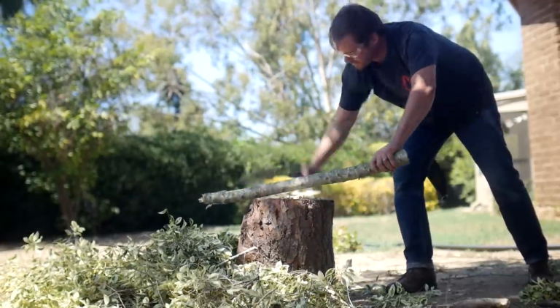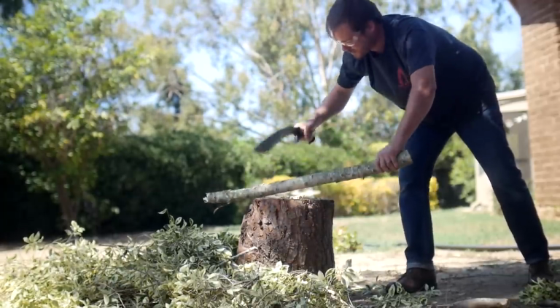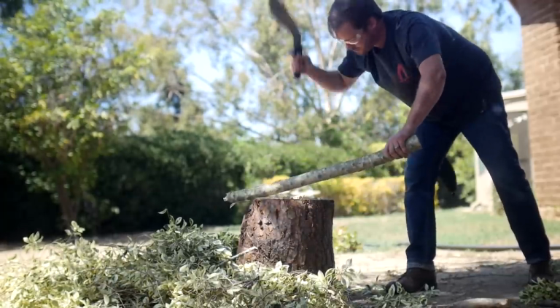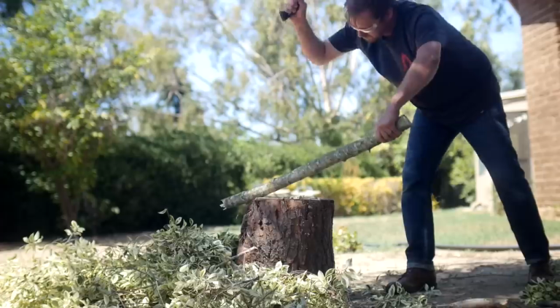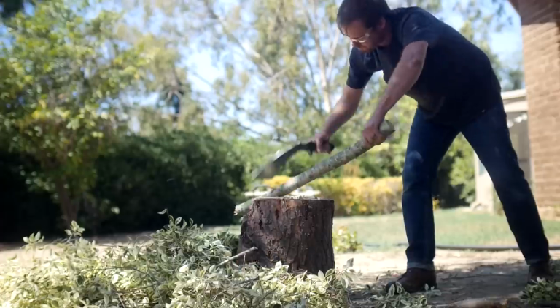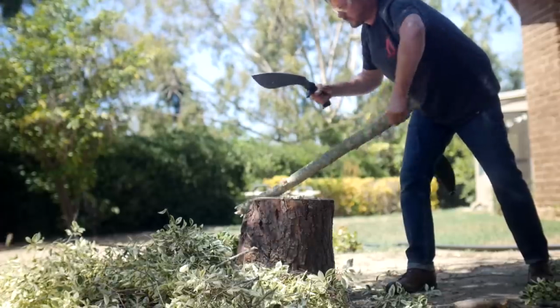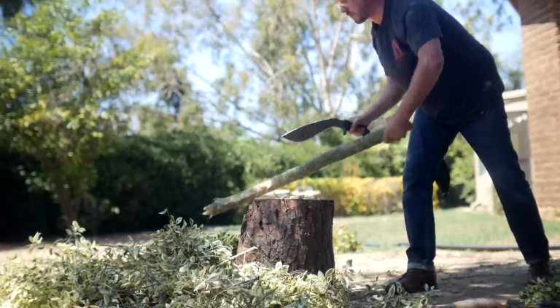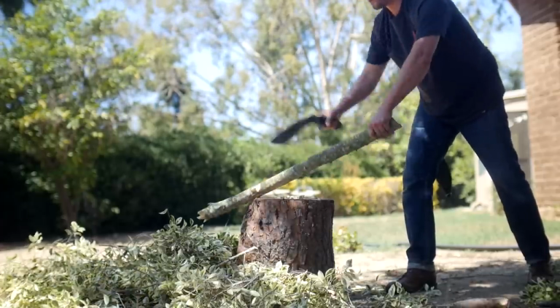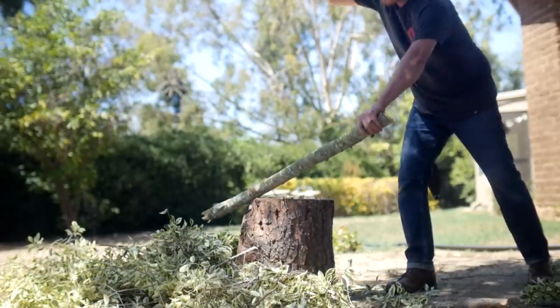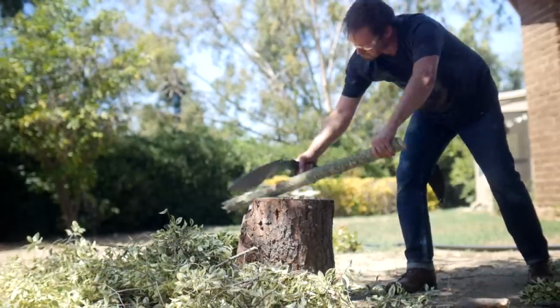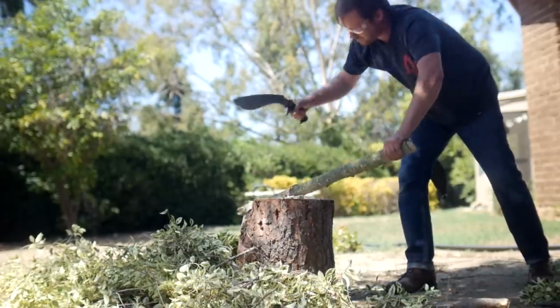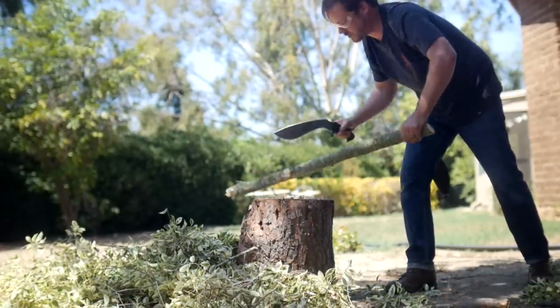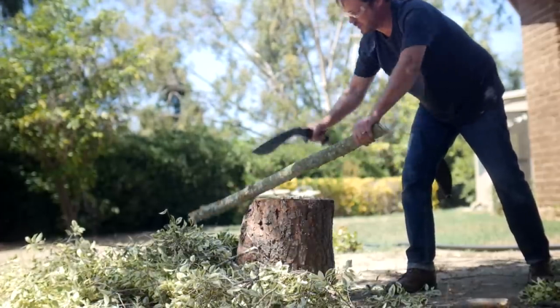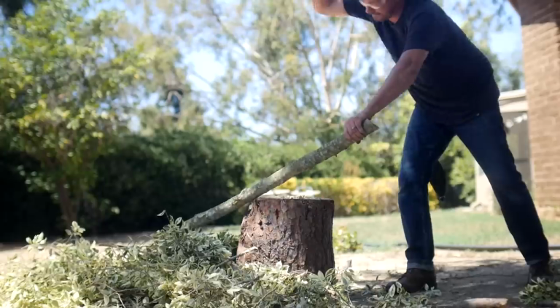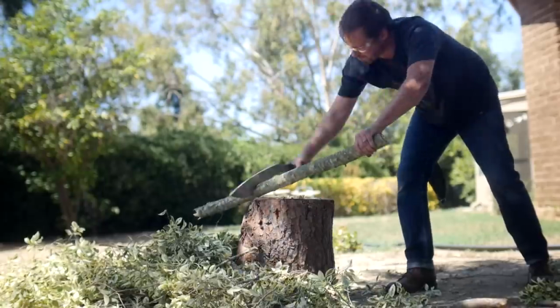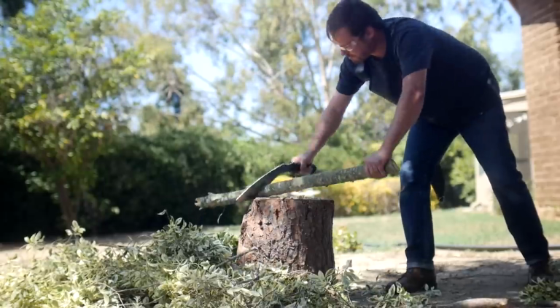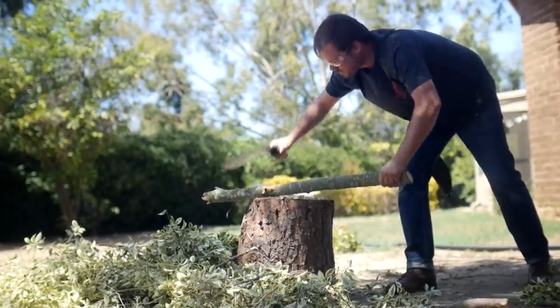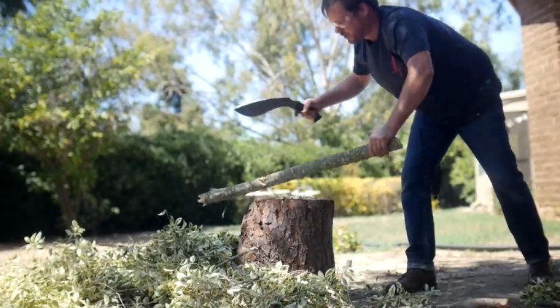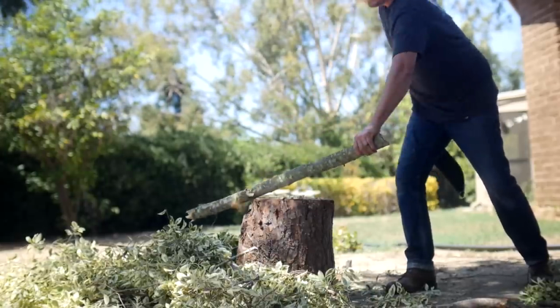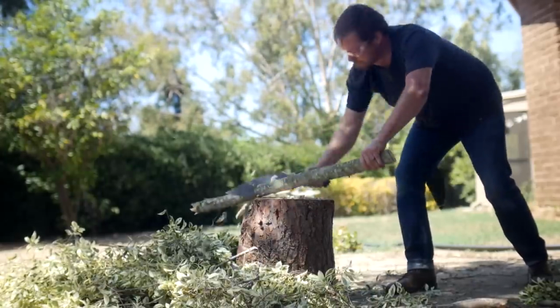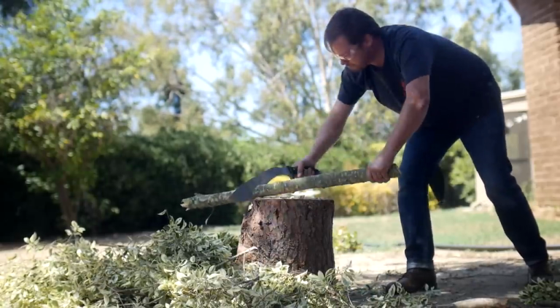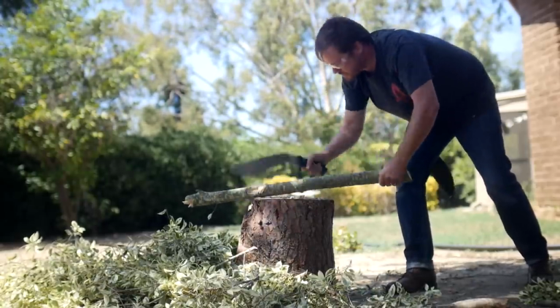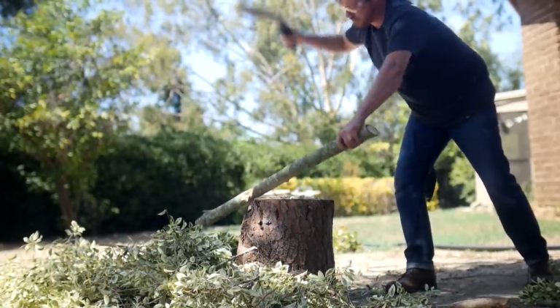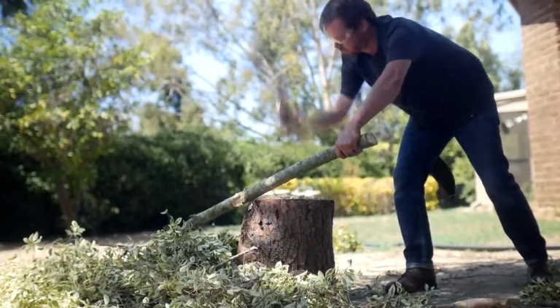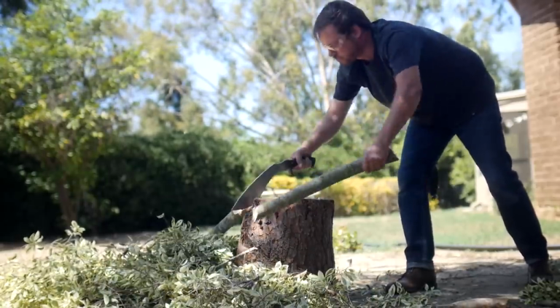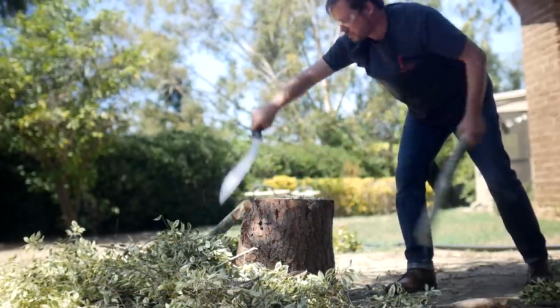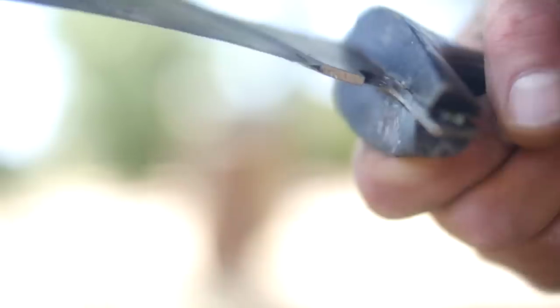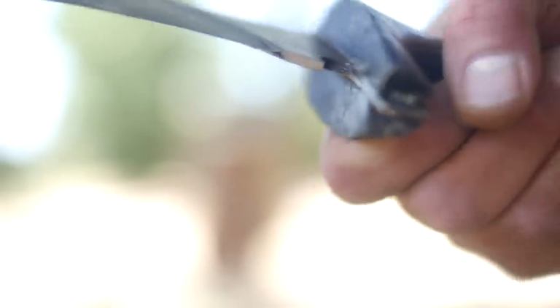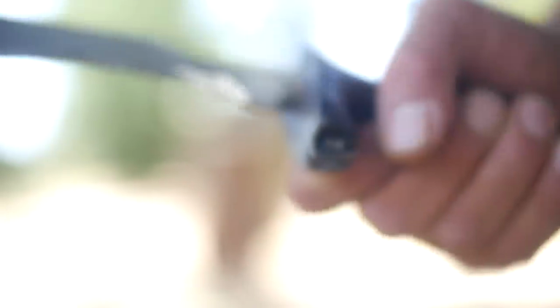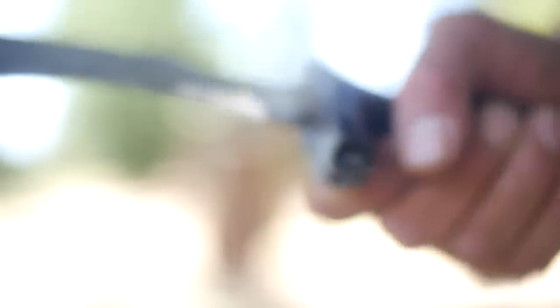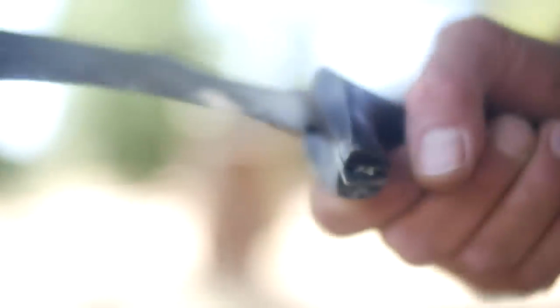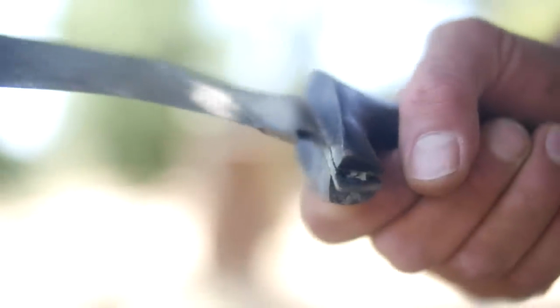Remember I said earlier on the finger guard there looked to be some faults in the buffalo horn. Well they did fall off during the chopping section, and not the hammering section like you'd think. I zoomed in to check - the chopping section was the first thing I did.